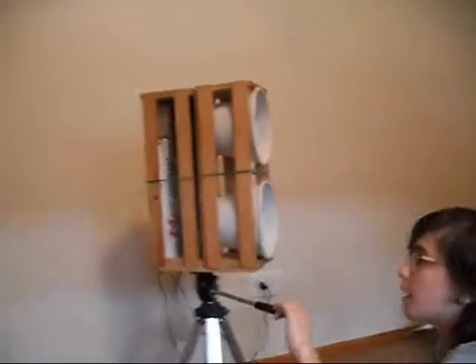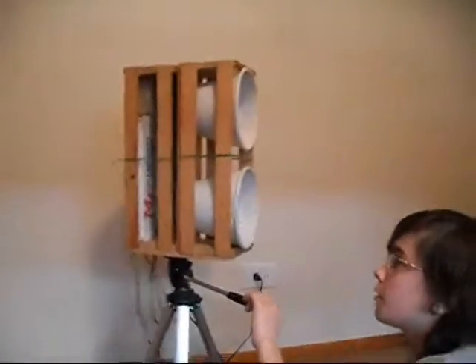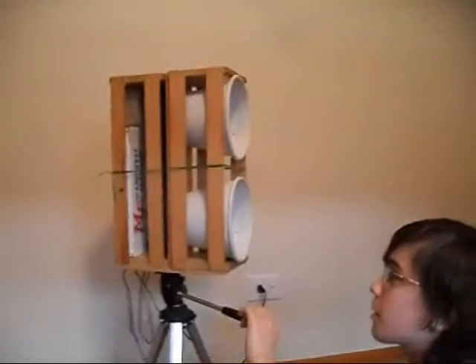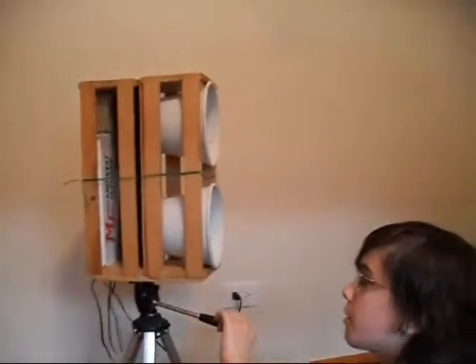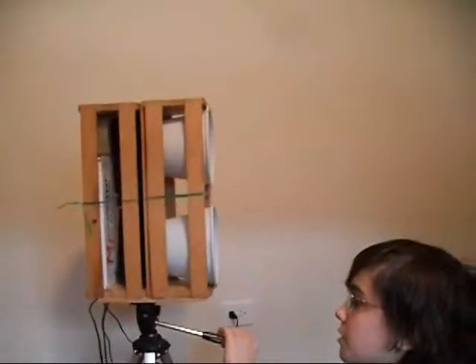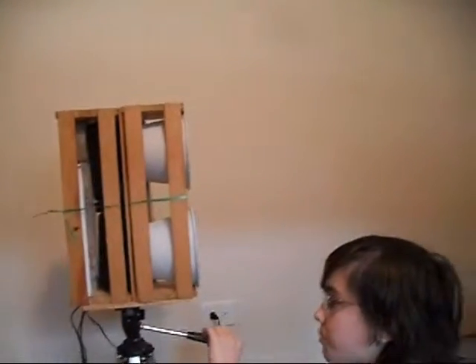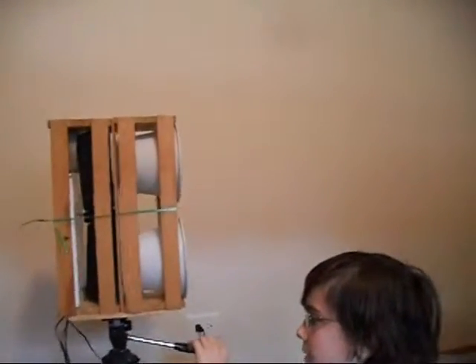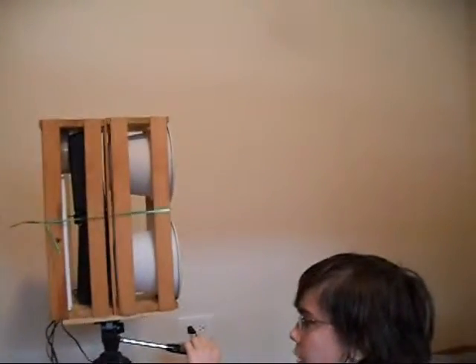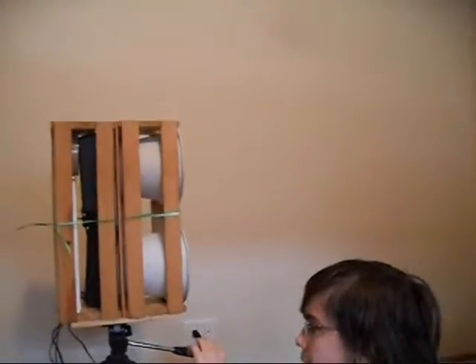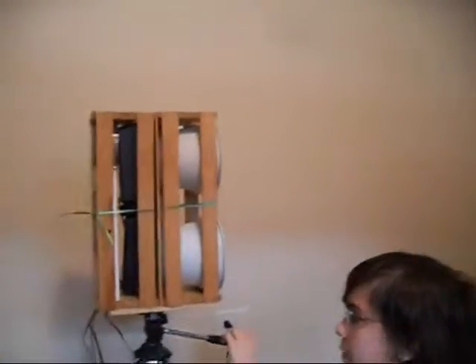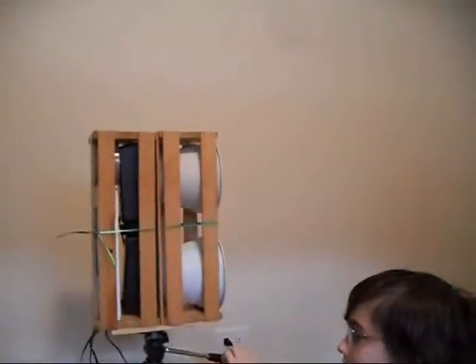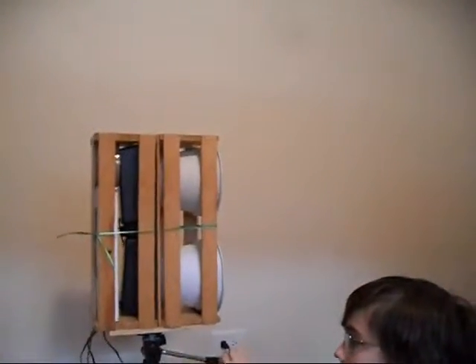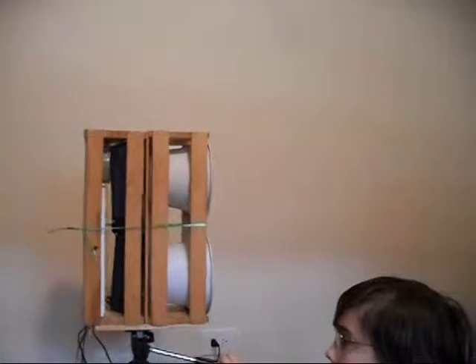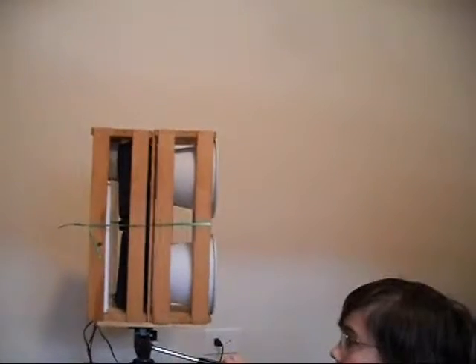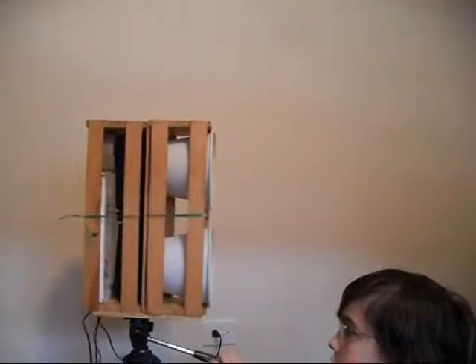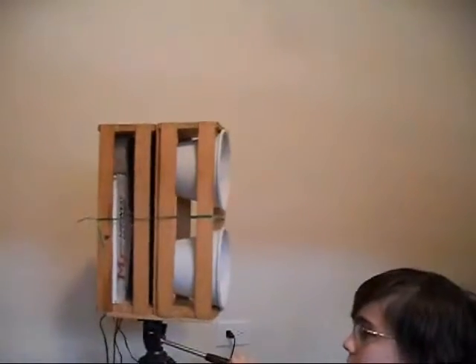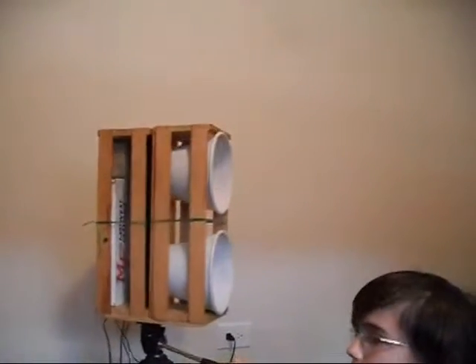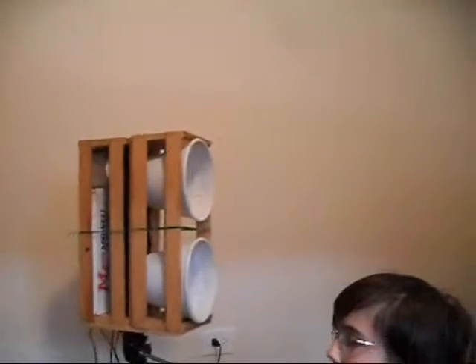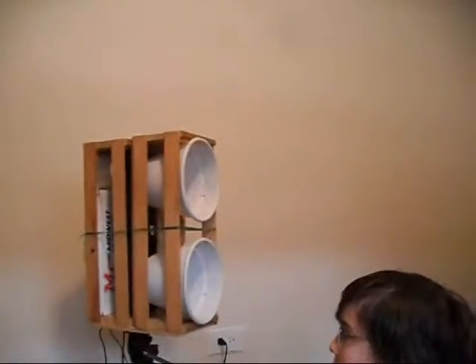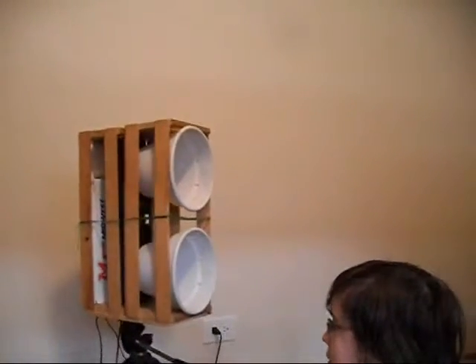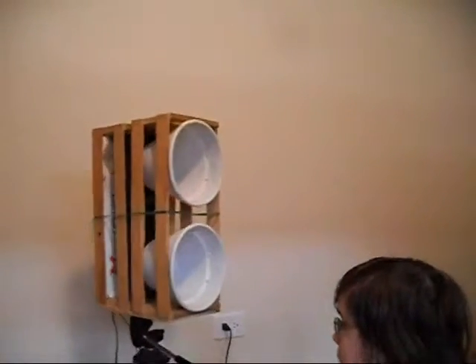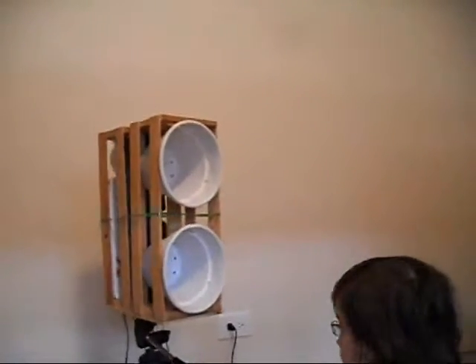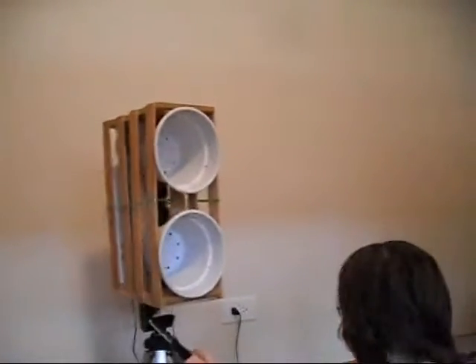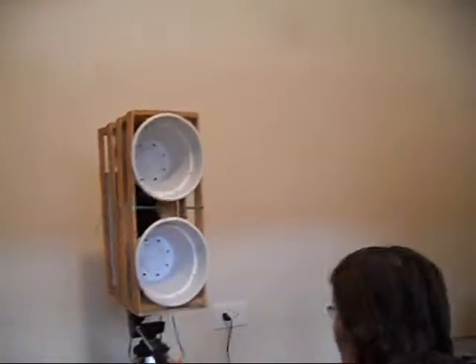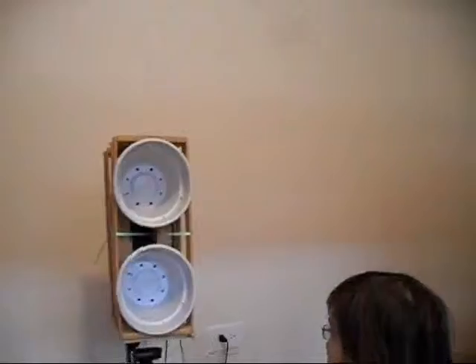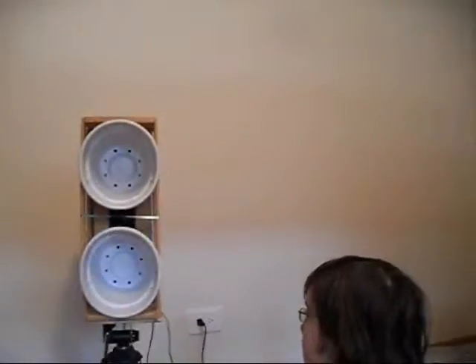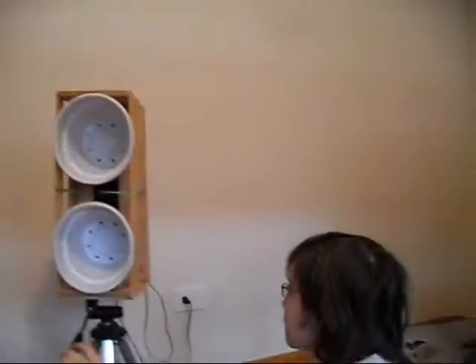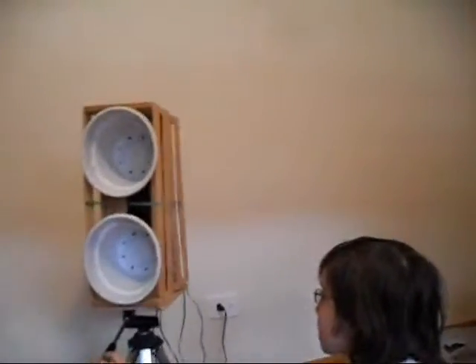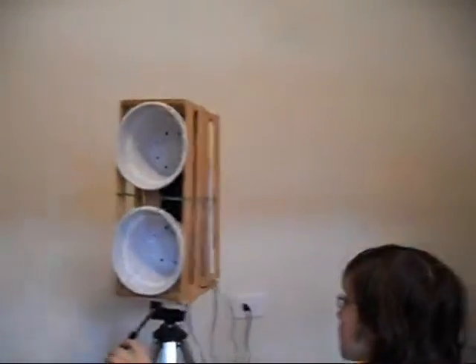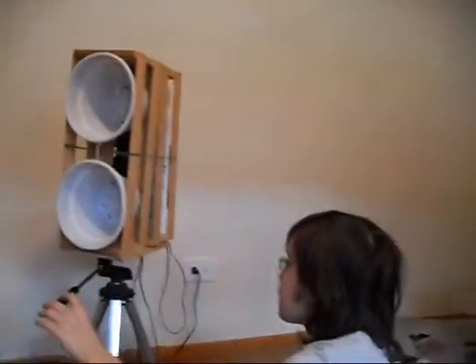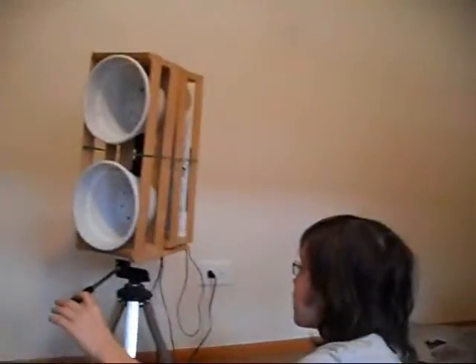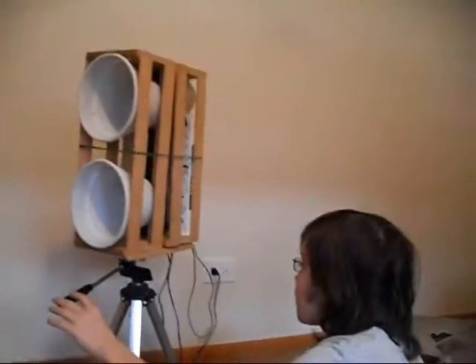I've got to do this kind of slow because it's just balanced on a tripod. And it's got to churn like the Whelan's because of my wiring — it'll get tangled up.